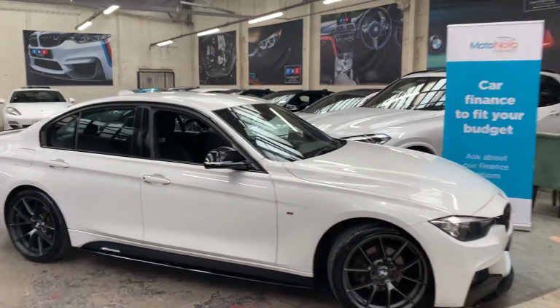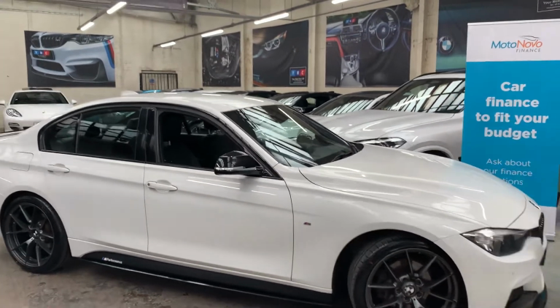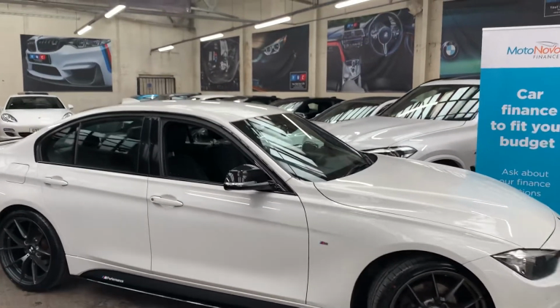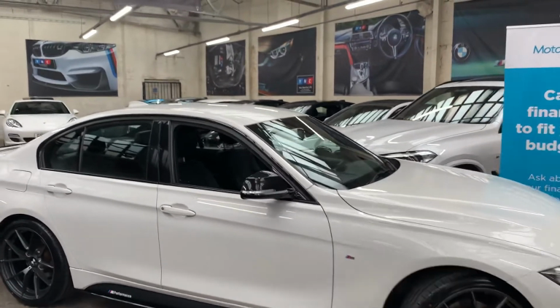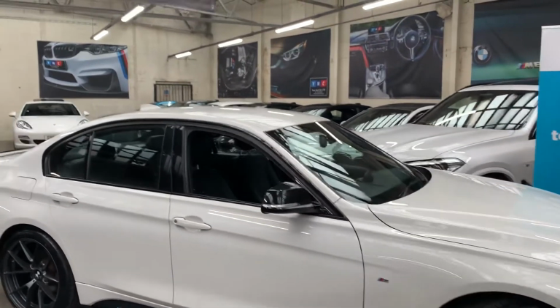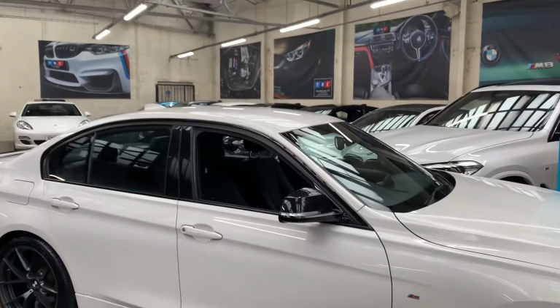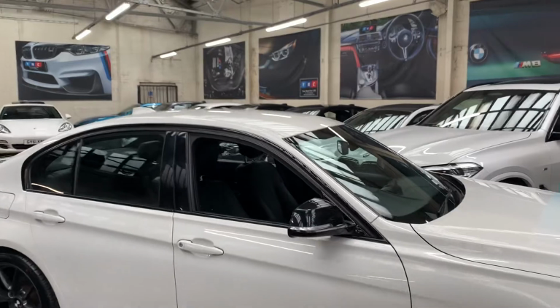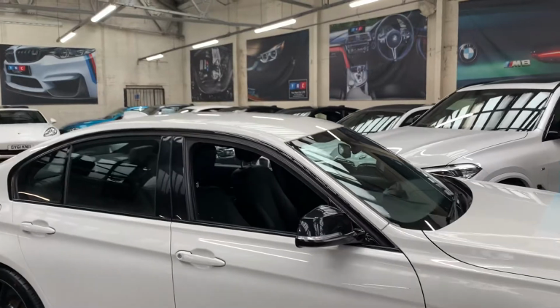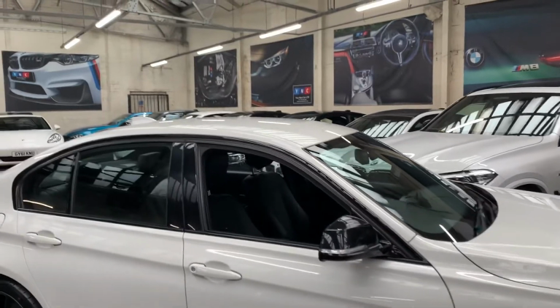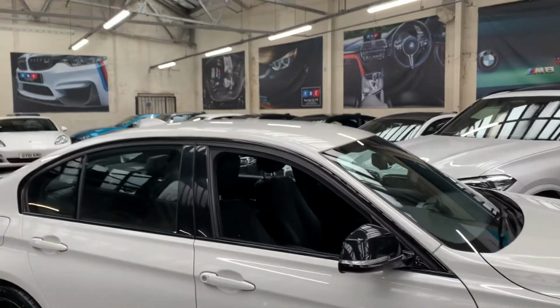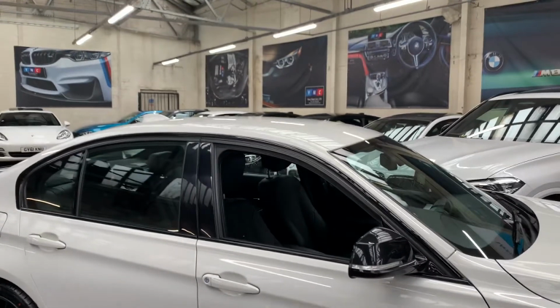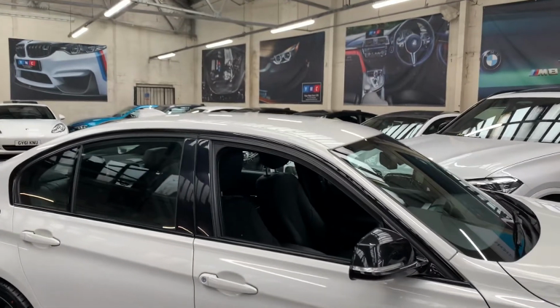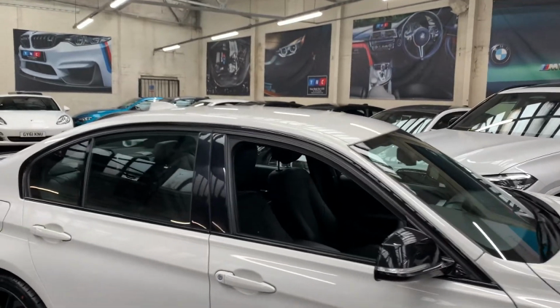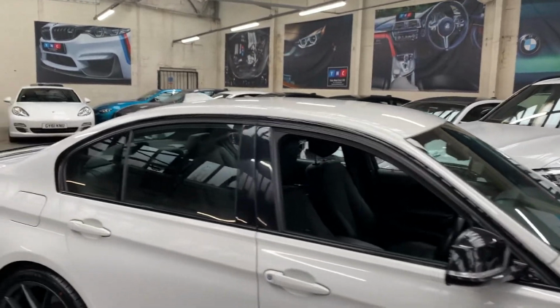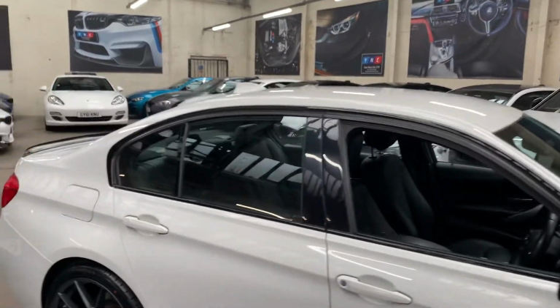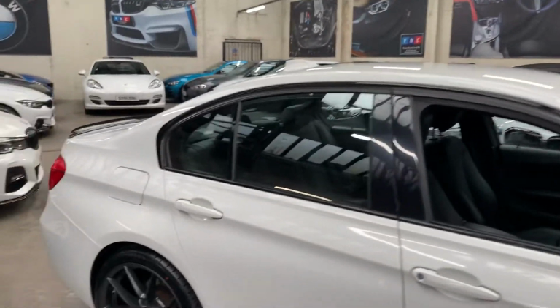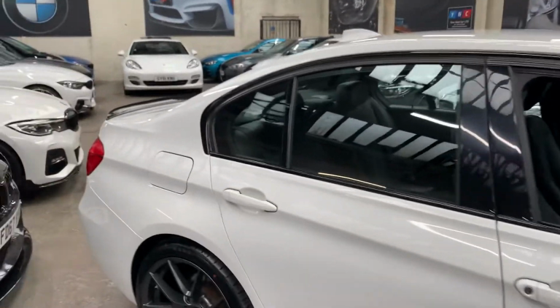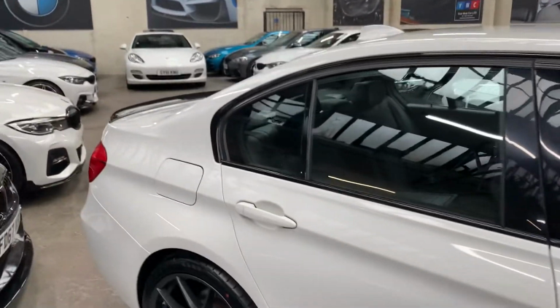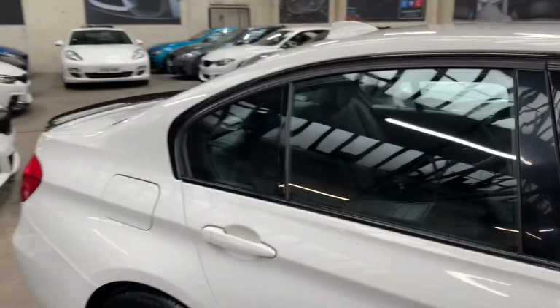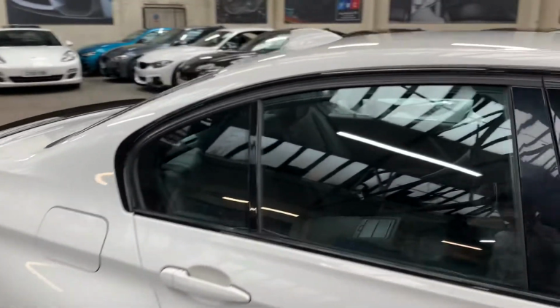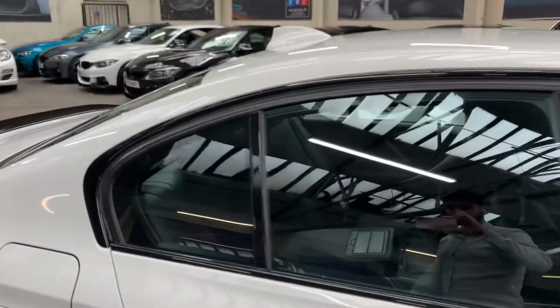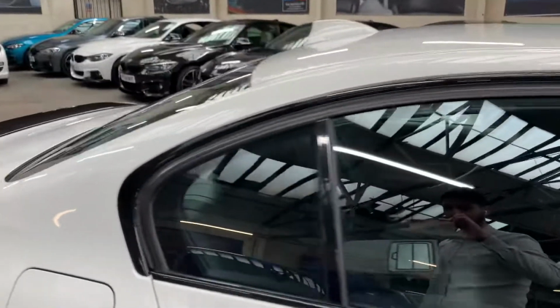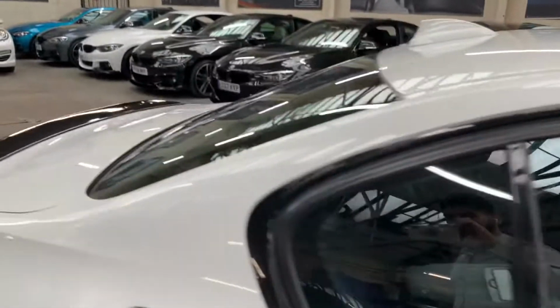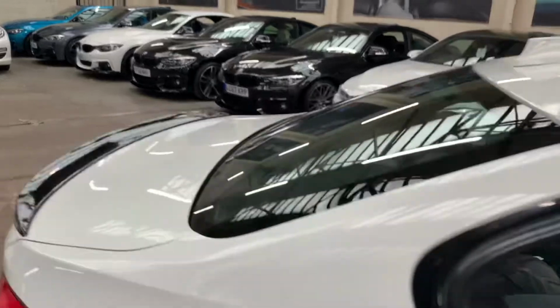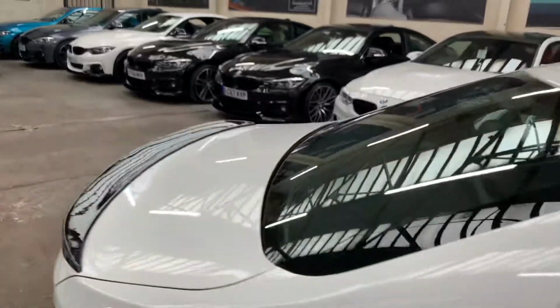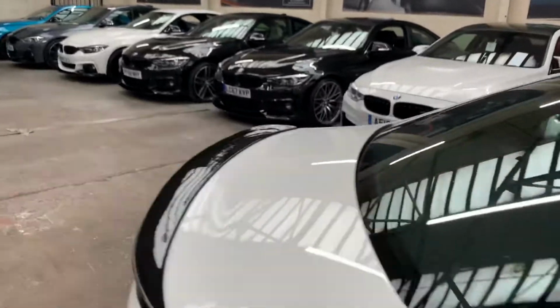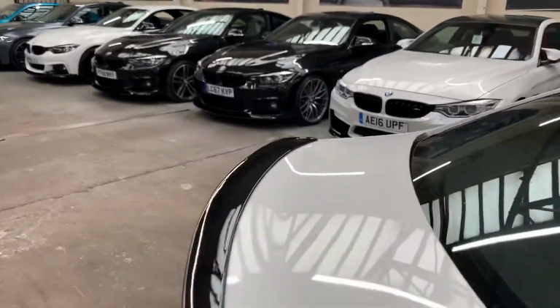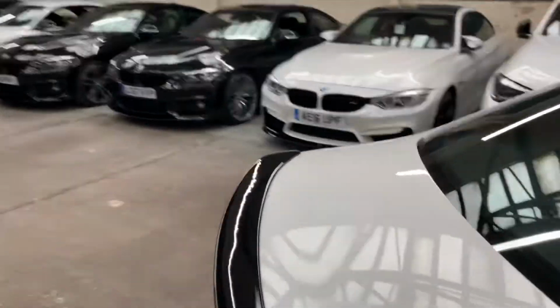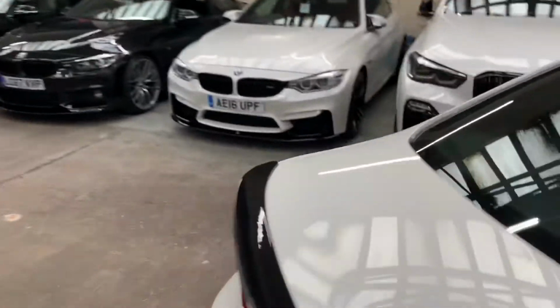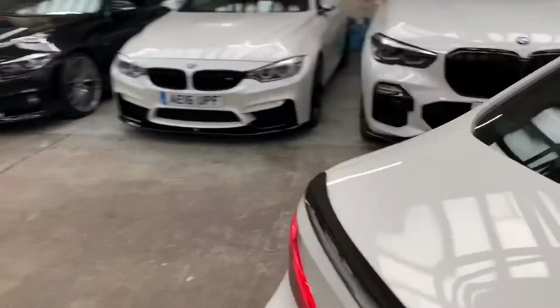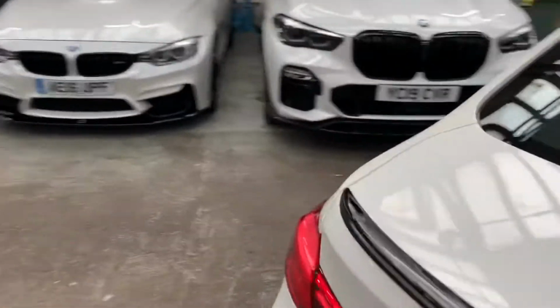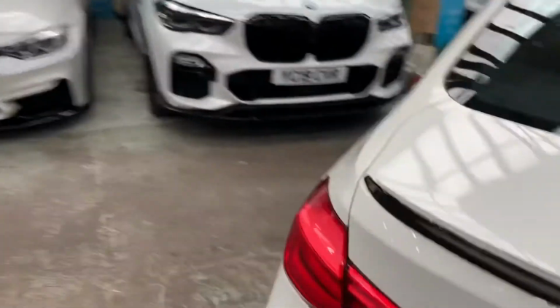In terms of factory specification: automatic headlights, rain sensors, park sensors front and rear. This one doesn't have the privacy glass but if it's something you'd like we can facilitate that for you, please ask.